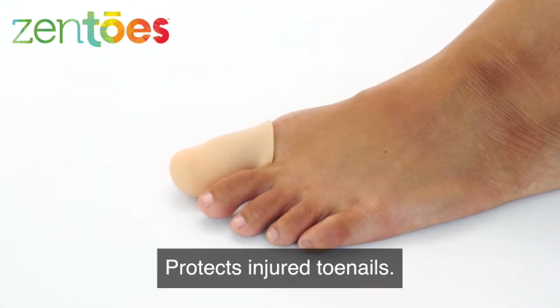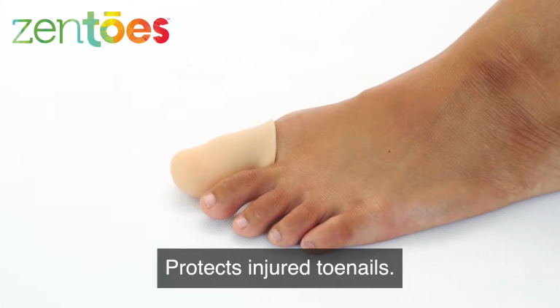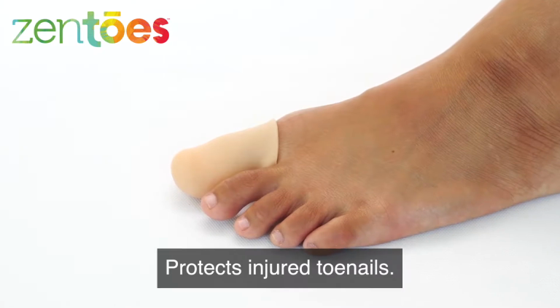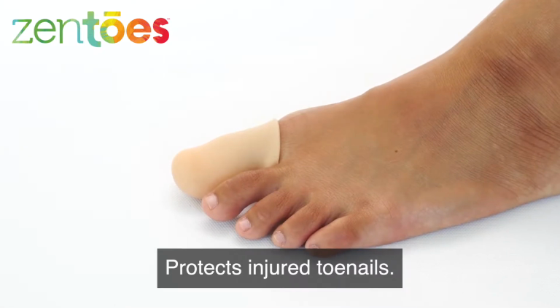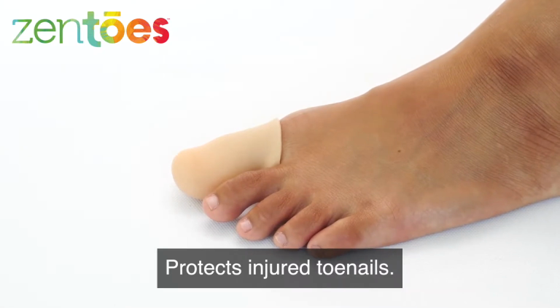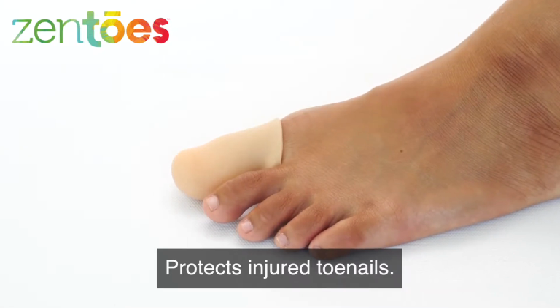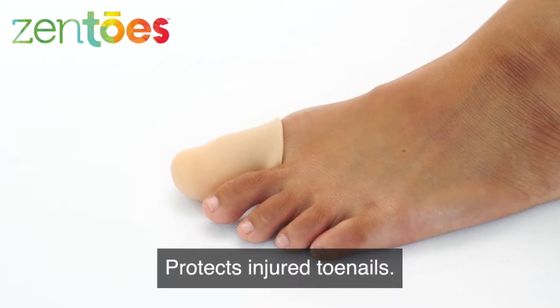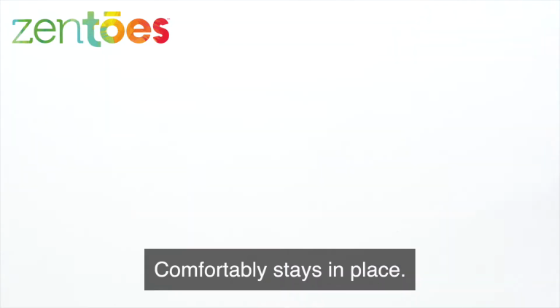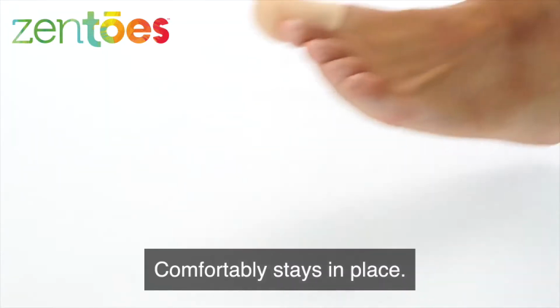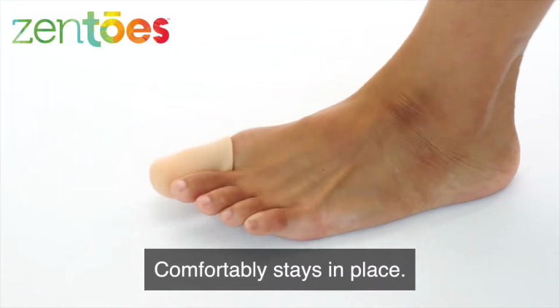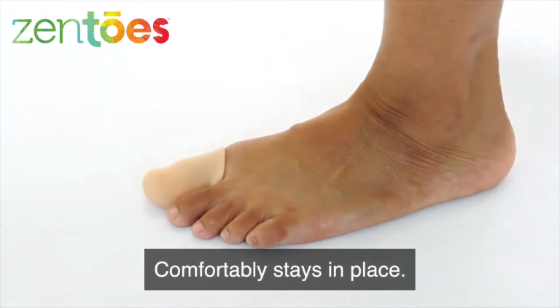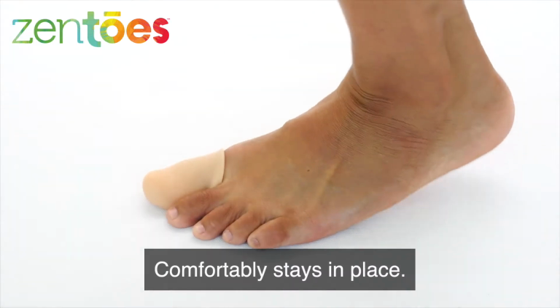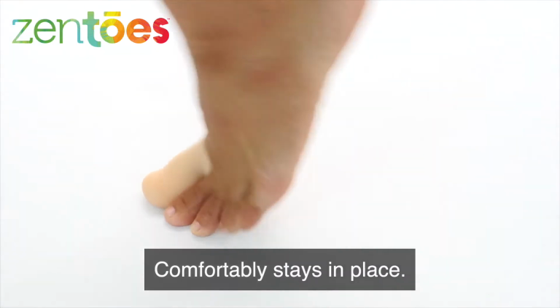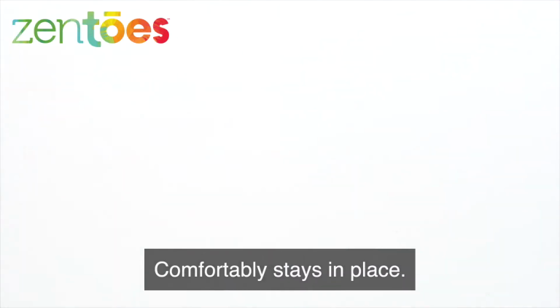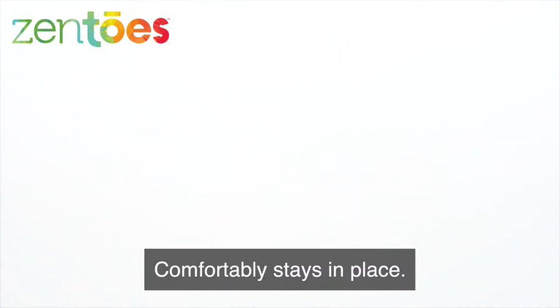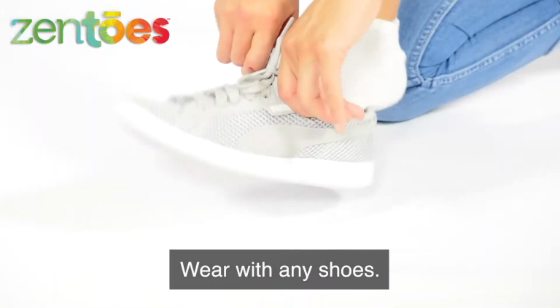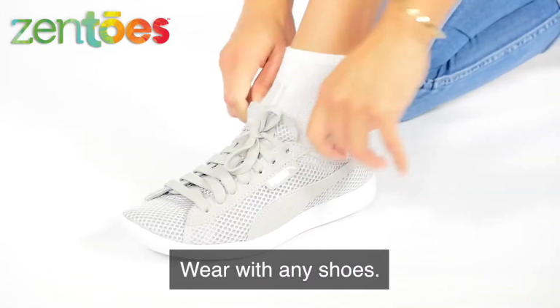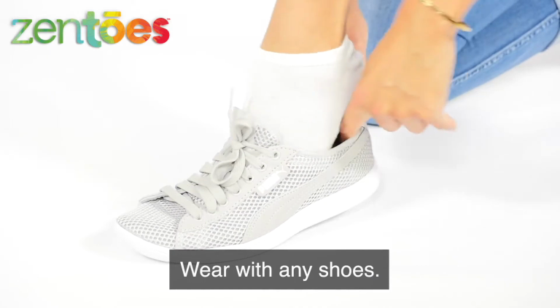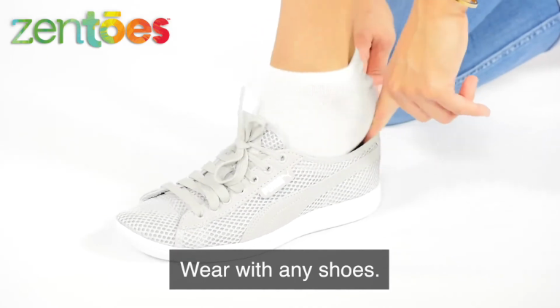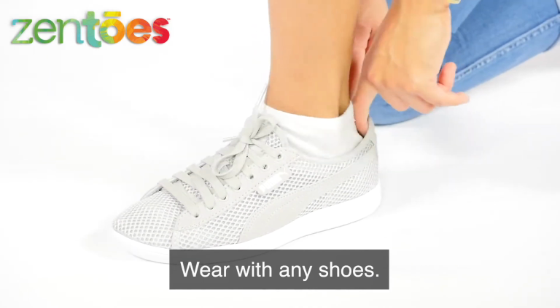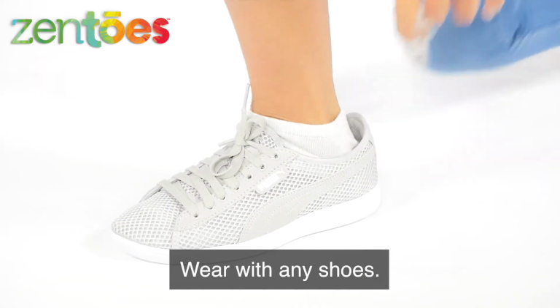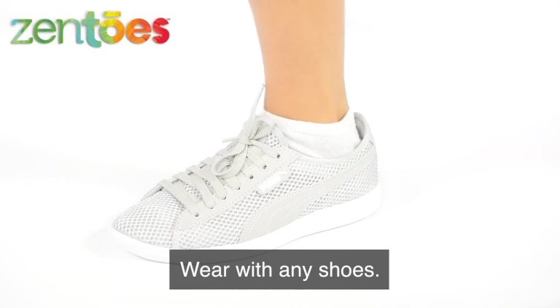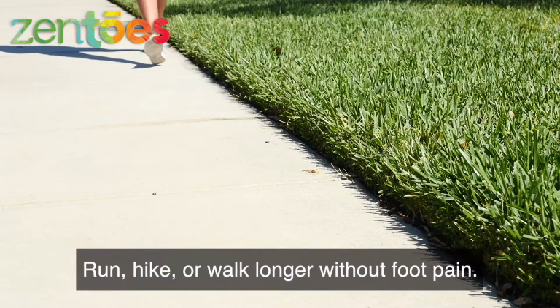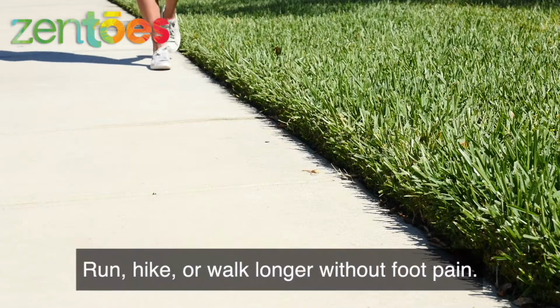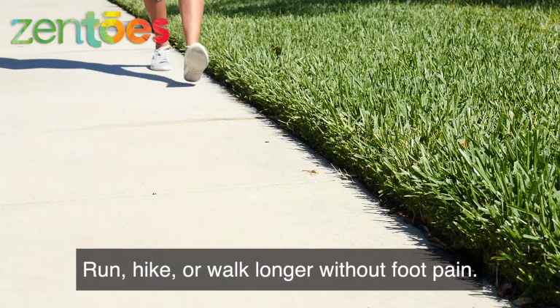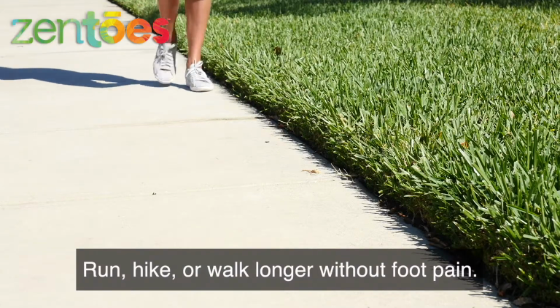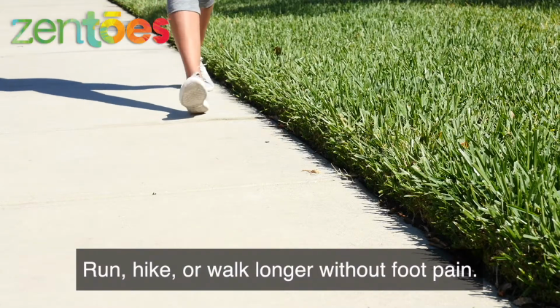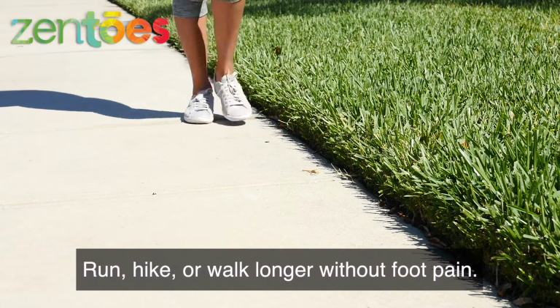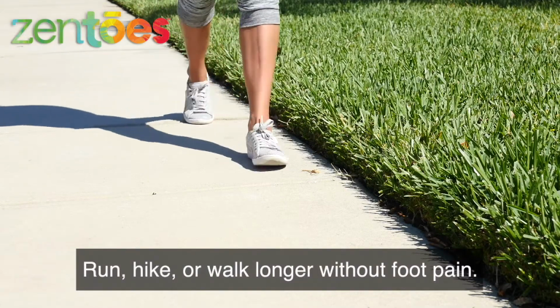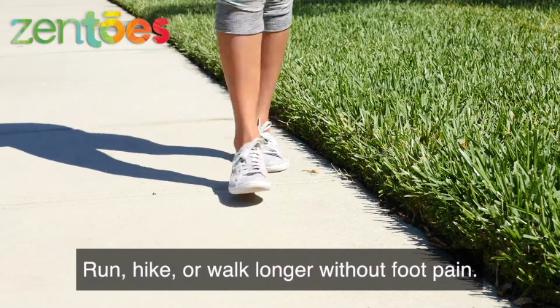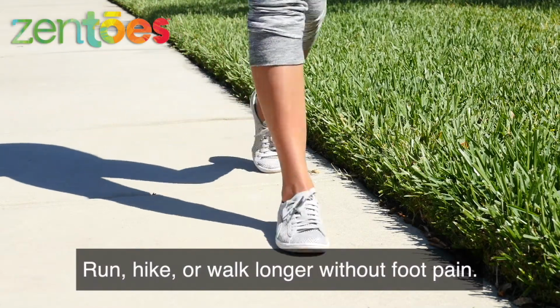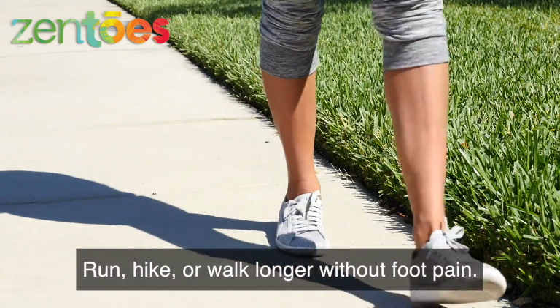They protect injured toenails, comfortably stay in place, and can be worn with any shoes. Run, hike, or walk longer without foot pain.